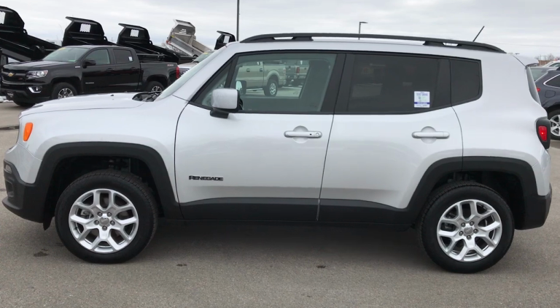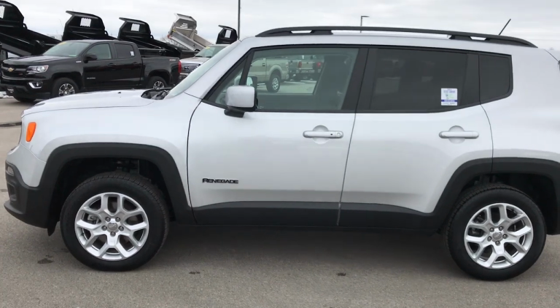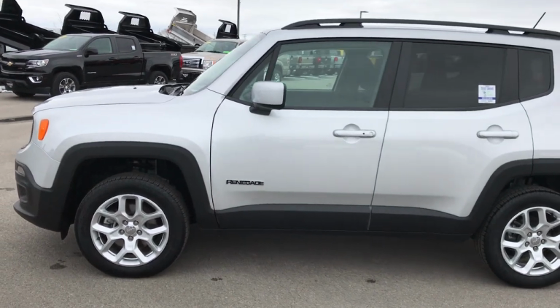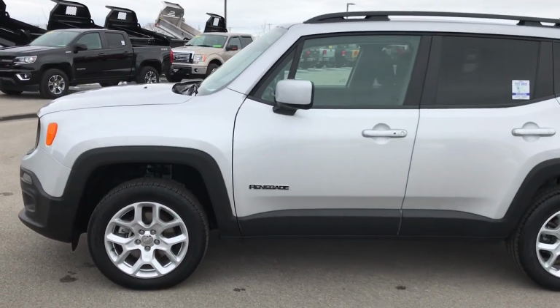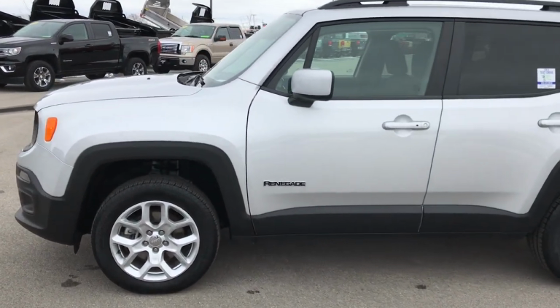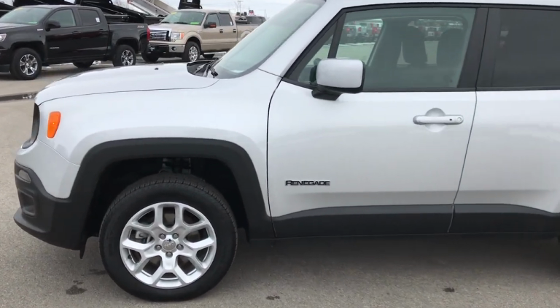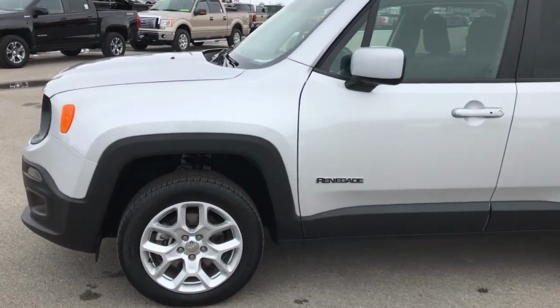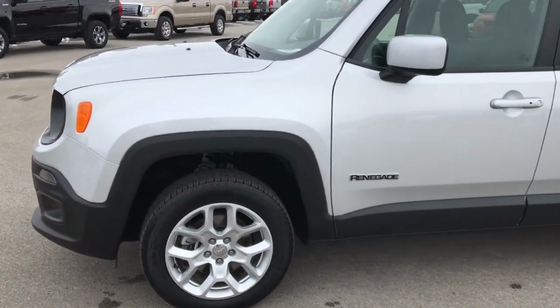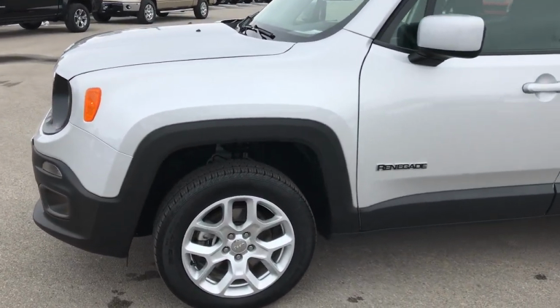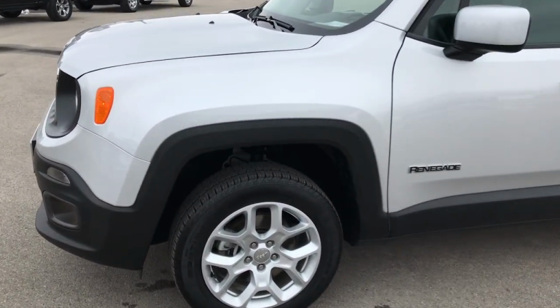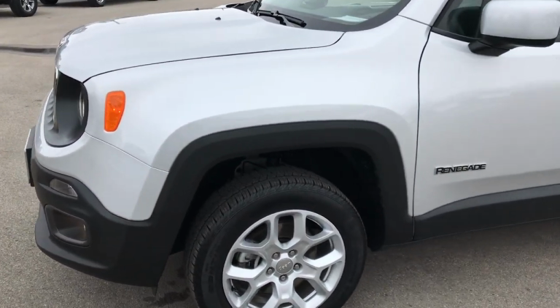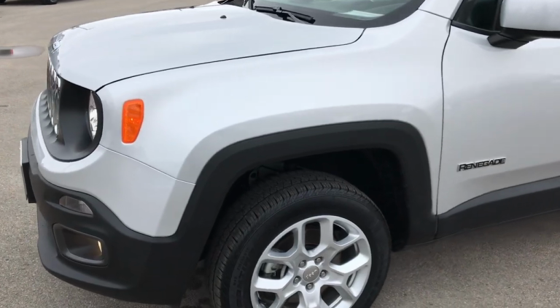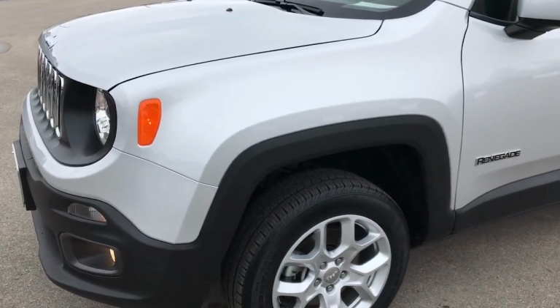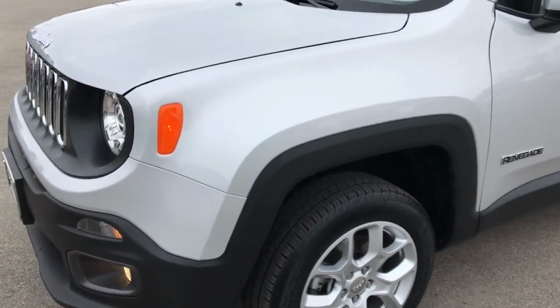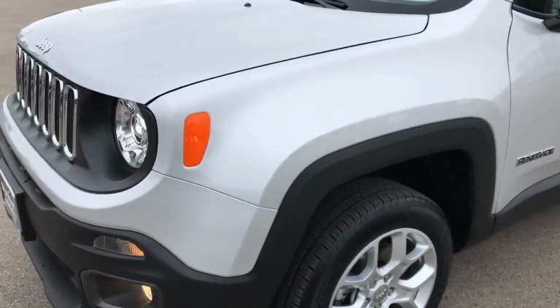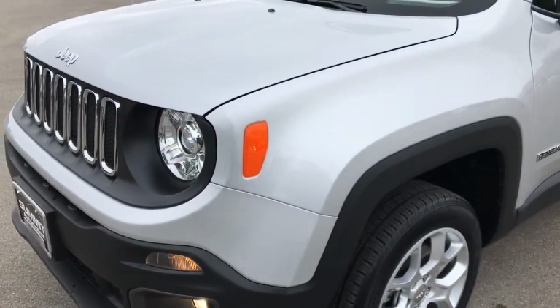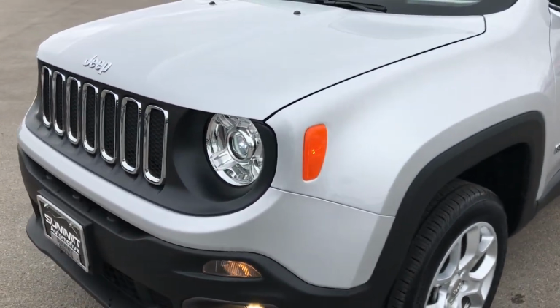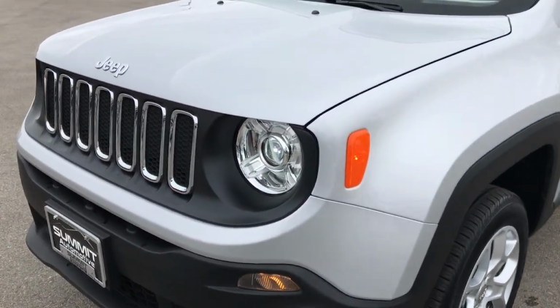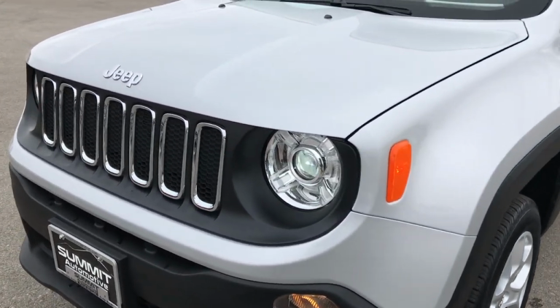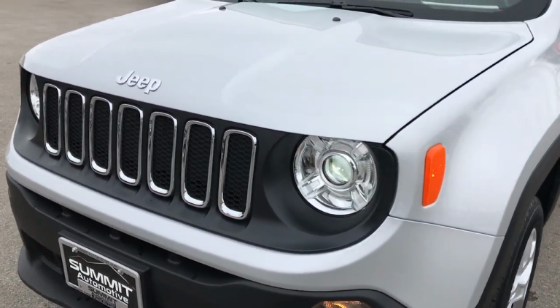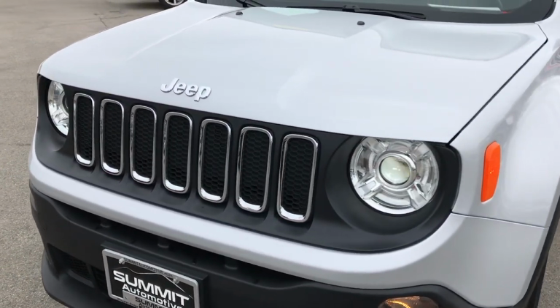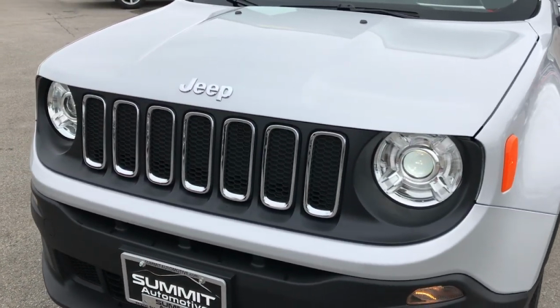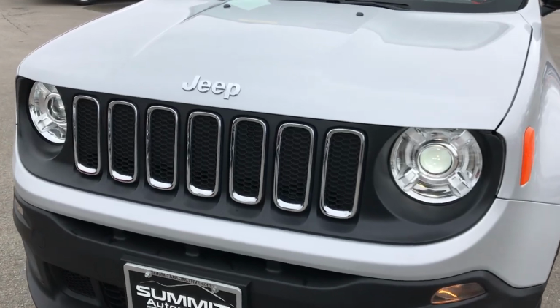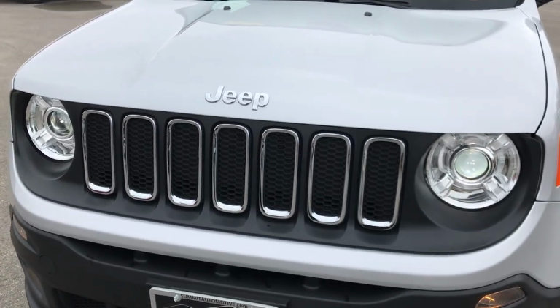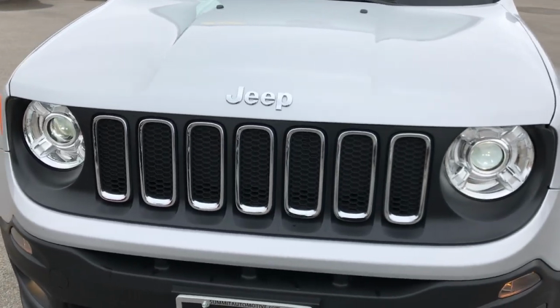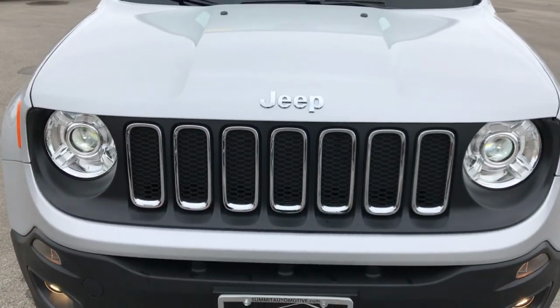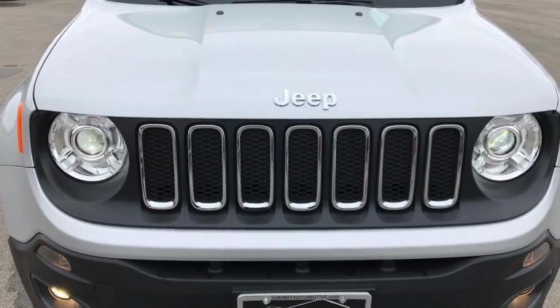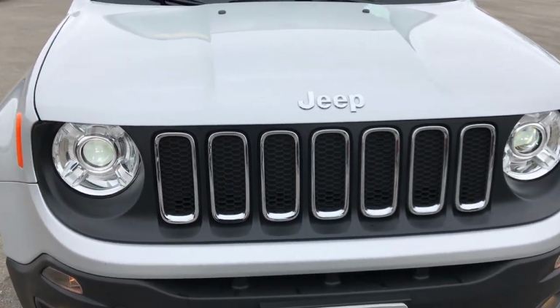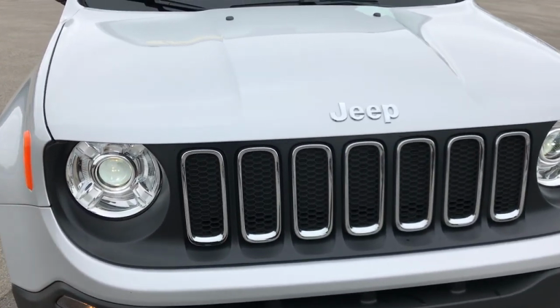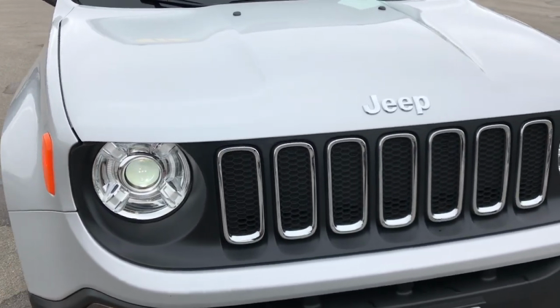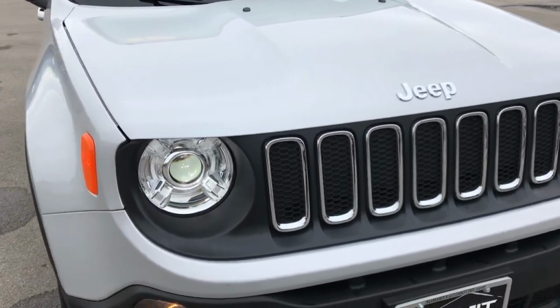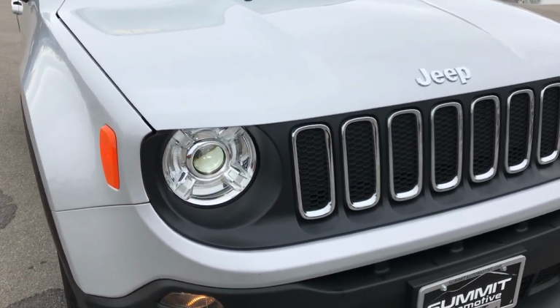This is stock number 7J437A. We are here at Summit Automotive in Fond du Lac, Wisconsin, your new and used Jeep headquarters. Today we are checking out this super clean, like-new 2017 Jeep Renegade Latitude.